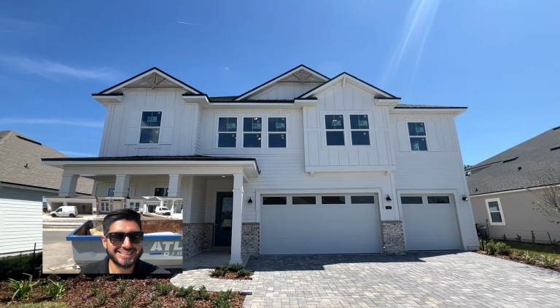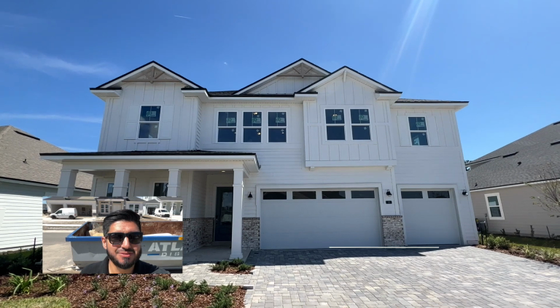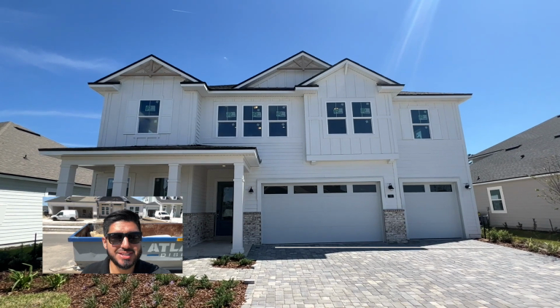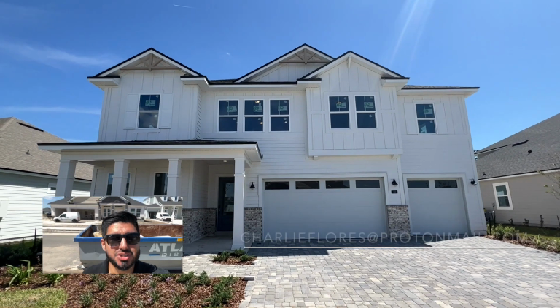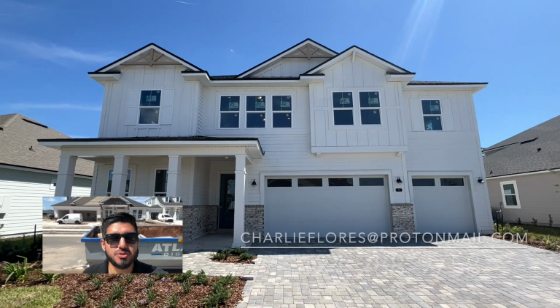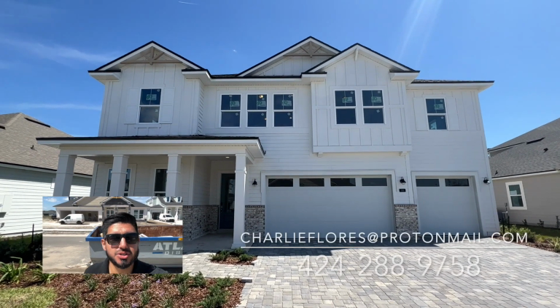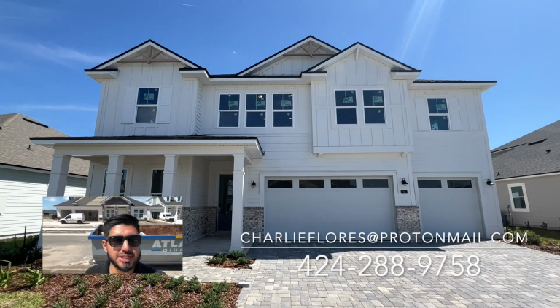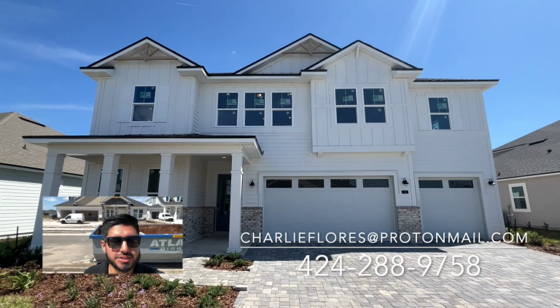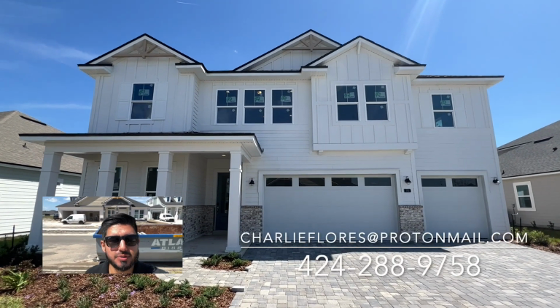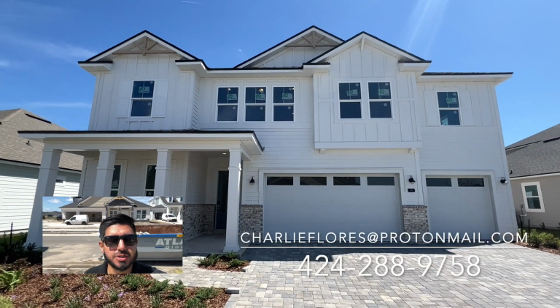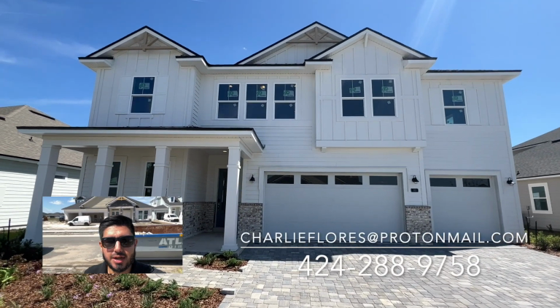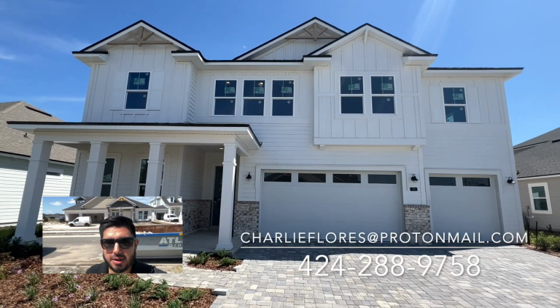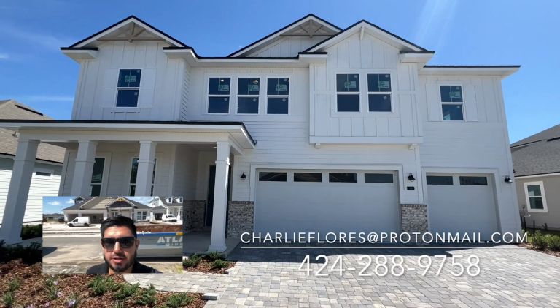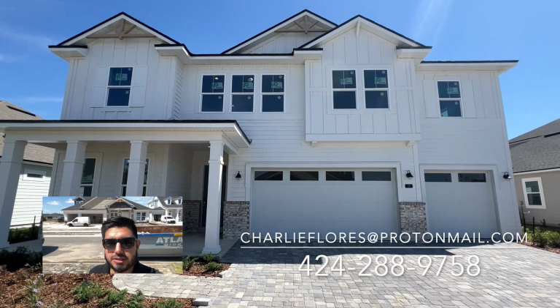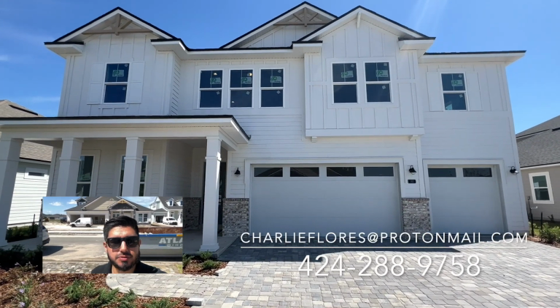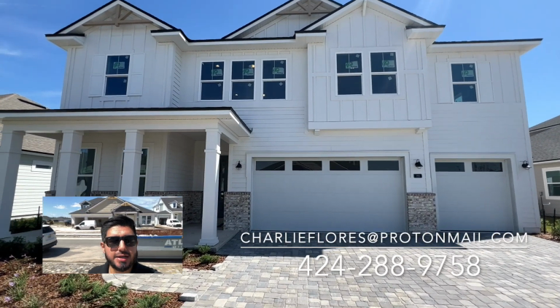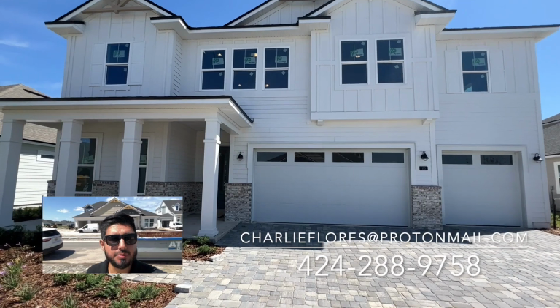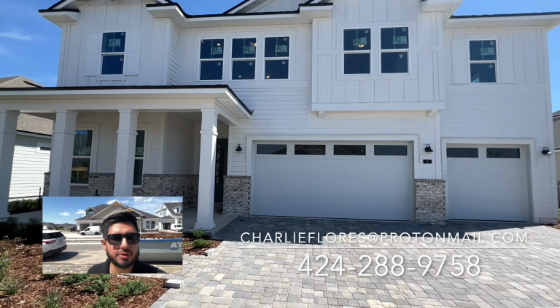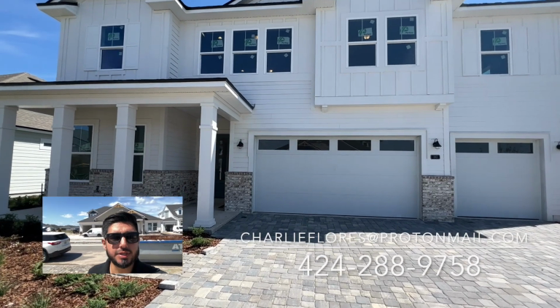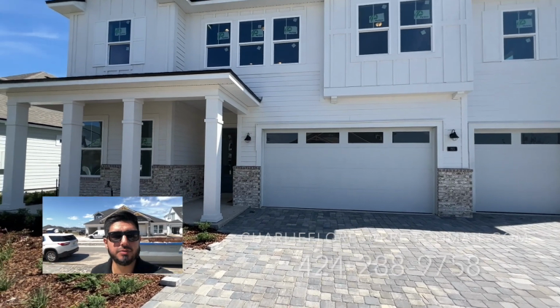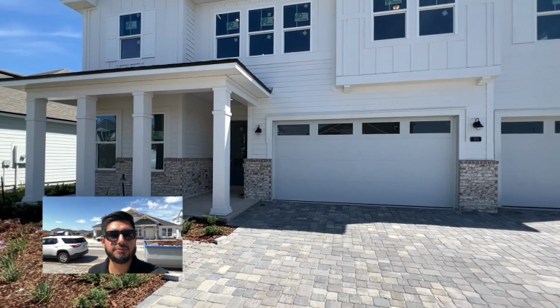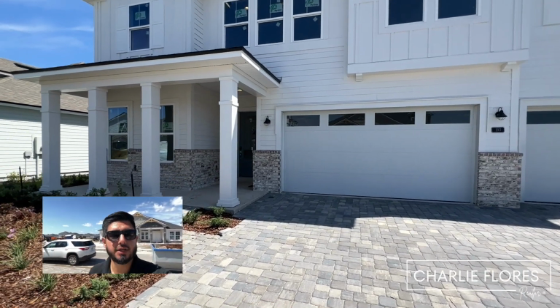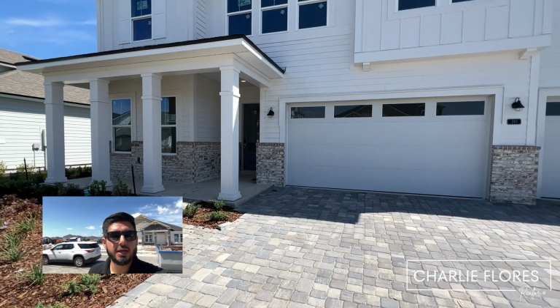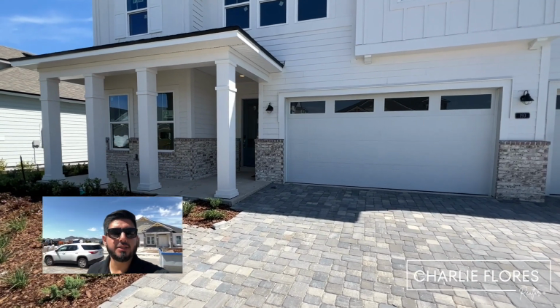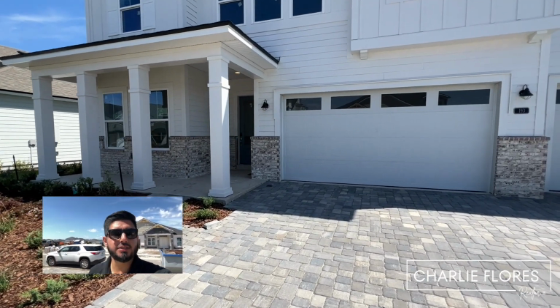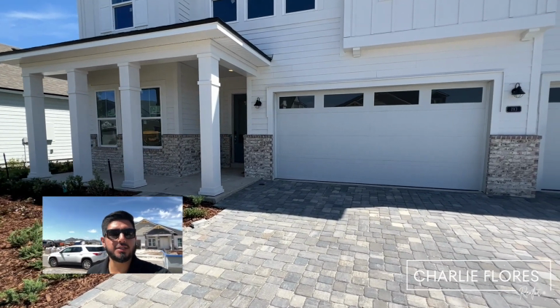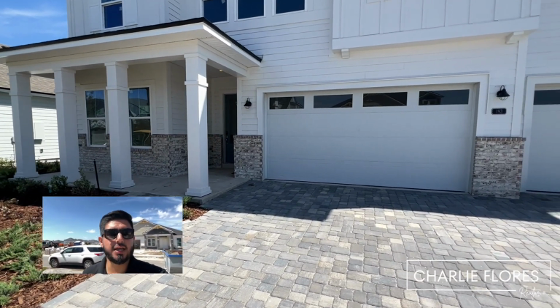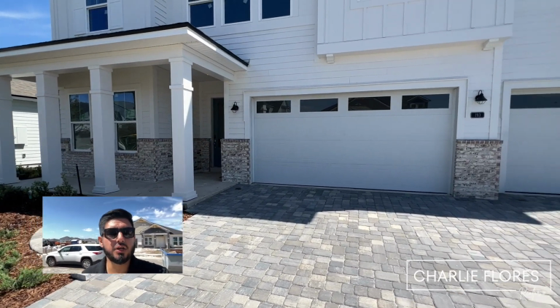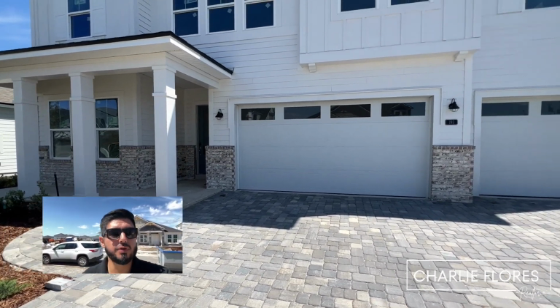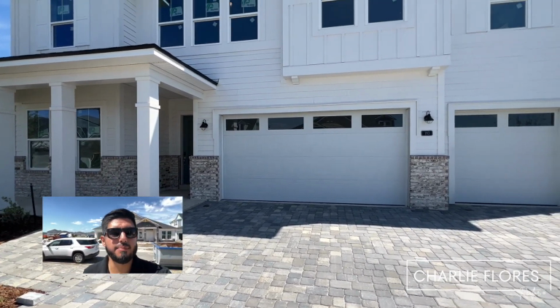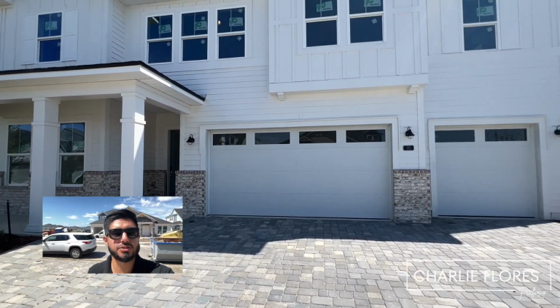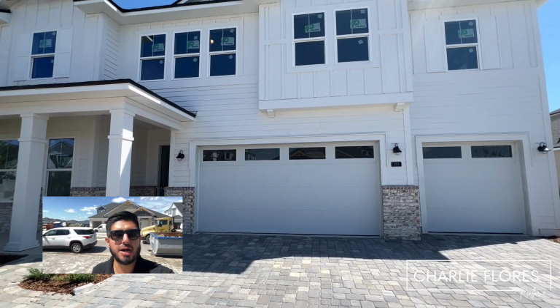Hello everyone, this is Charlie Flores, your local St. Johns County Realtor, and I'm out here in the Silver Landing neighborhood within Silverleaf. This is a quick move-in by Mastercraft.